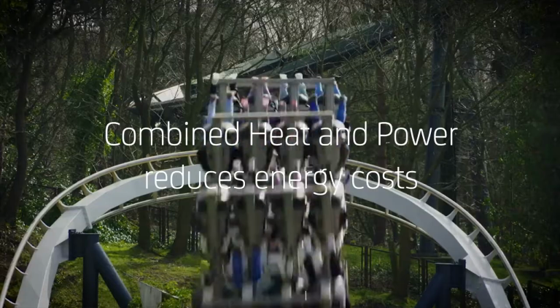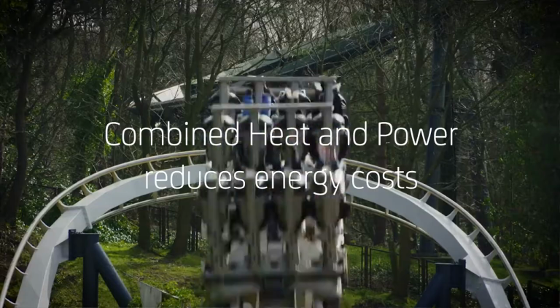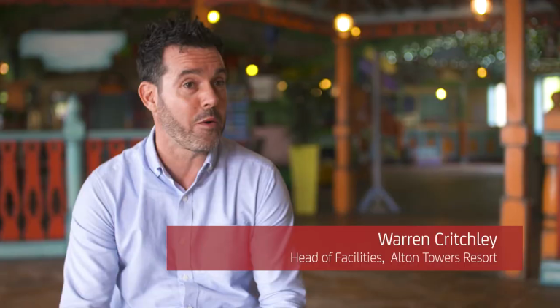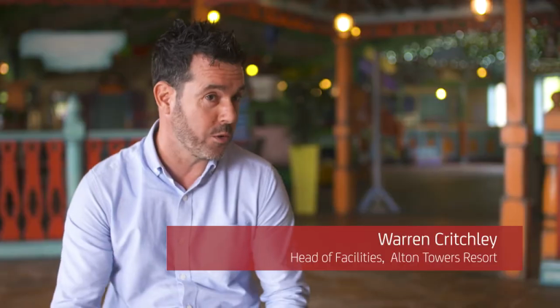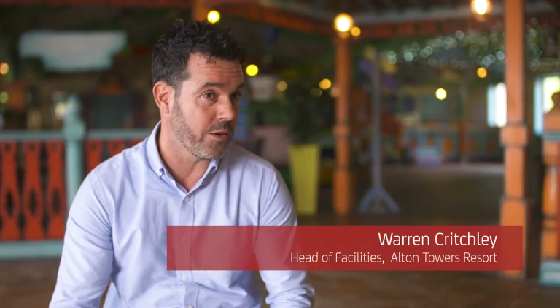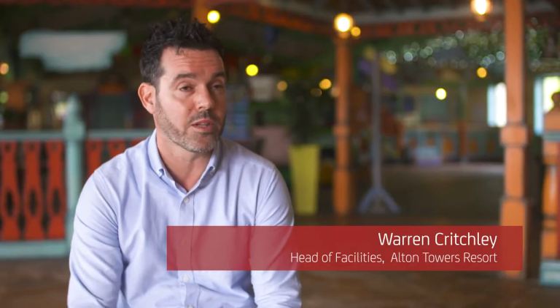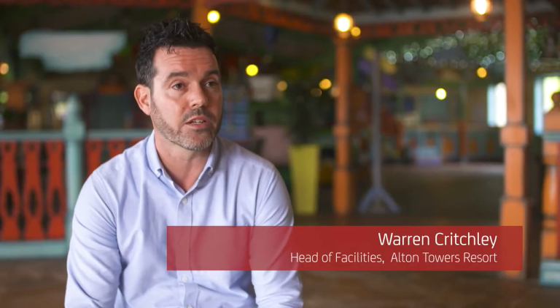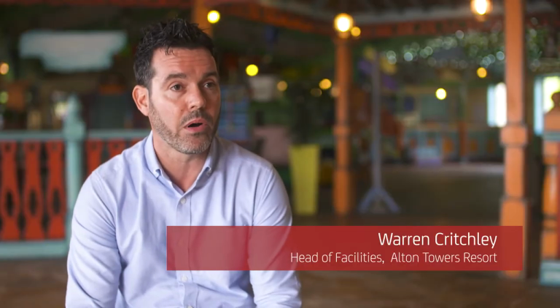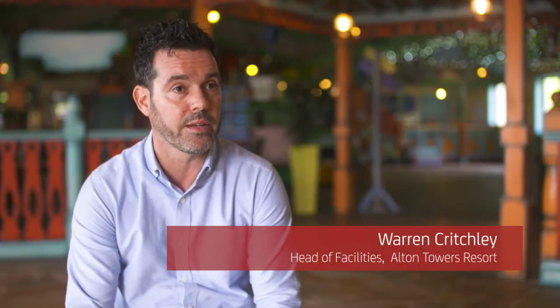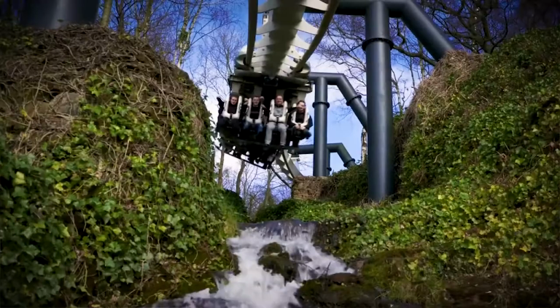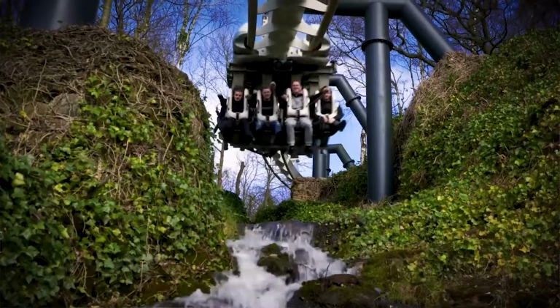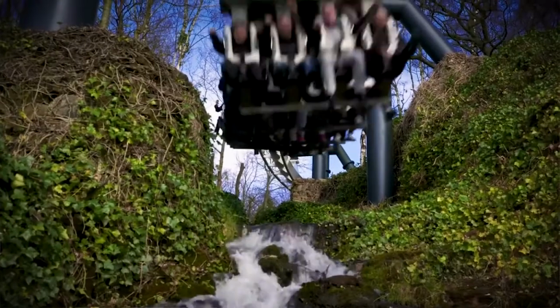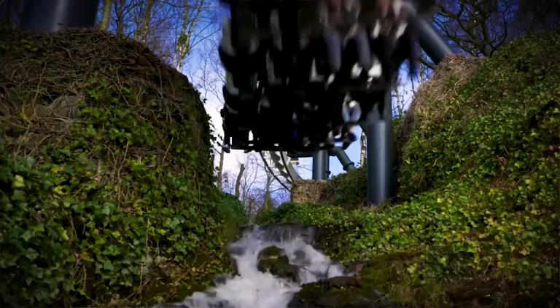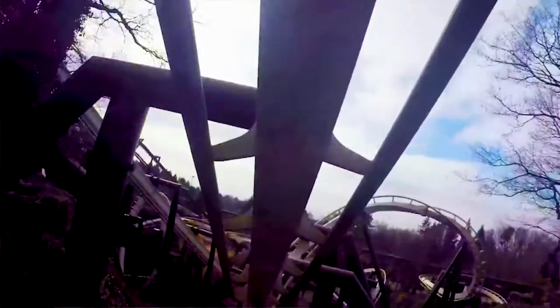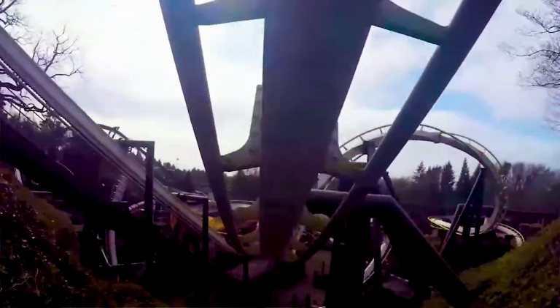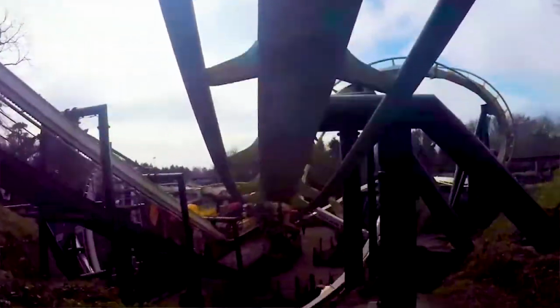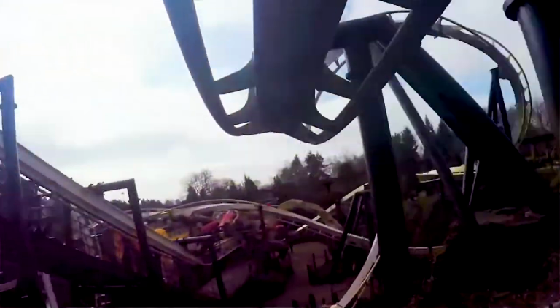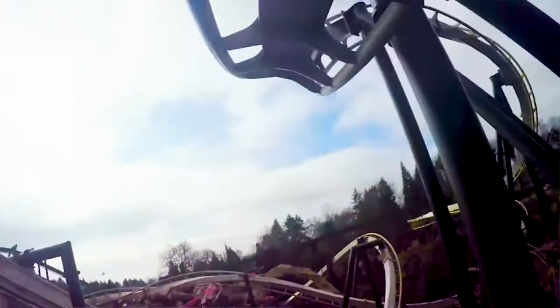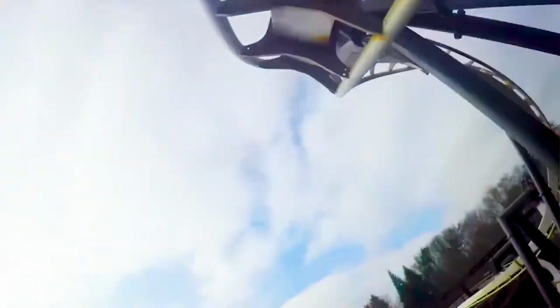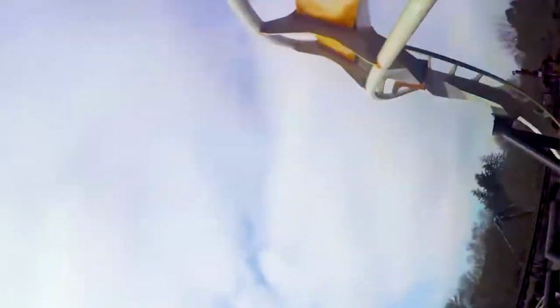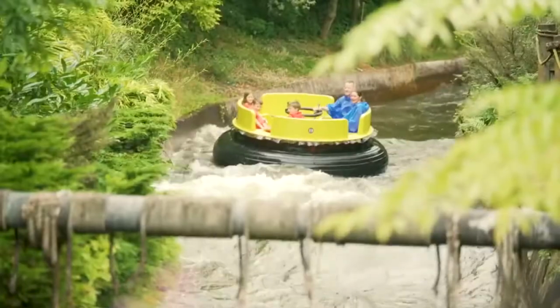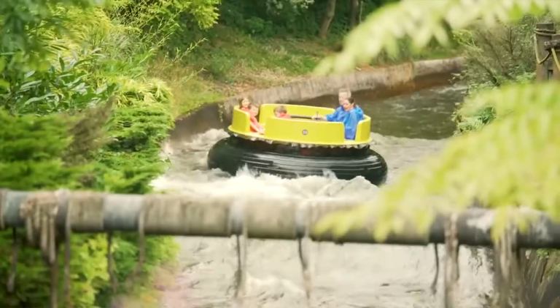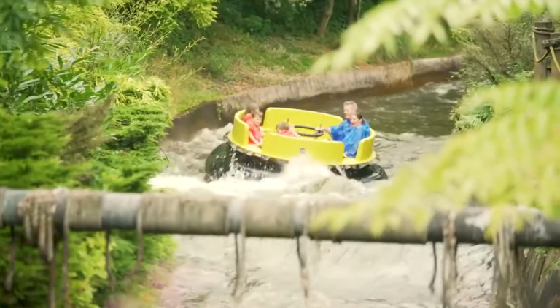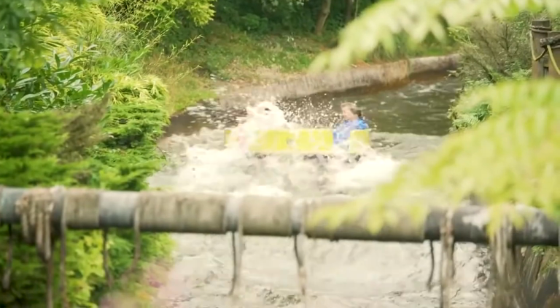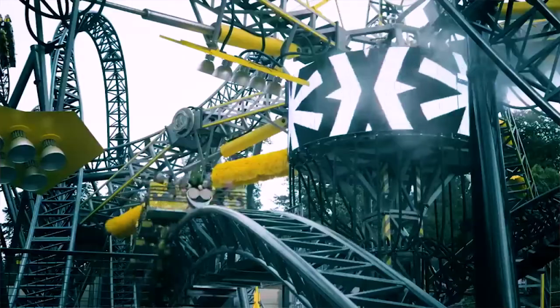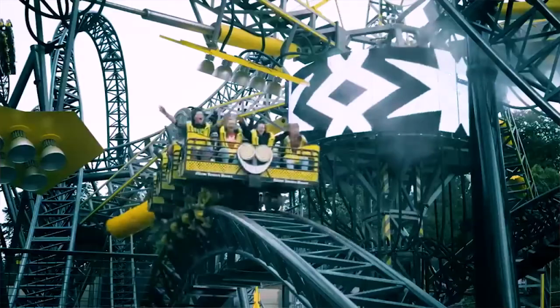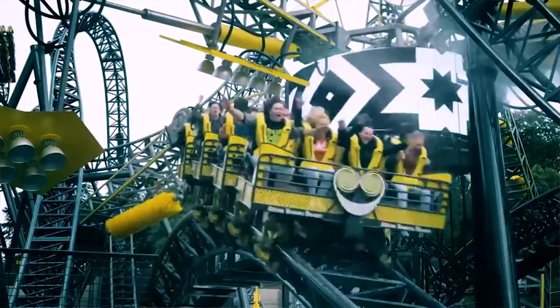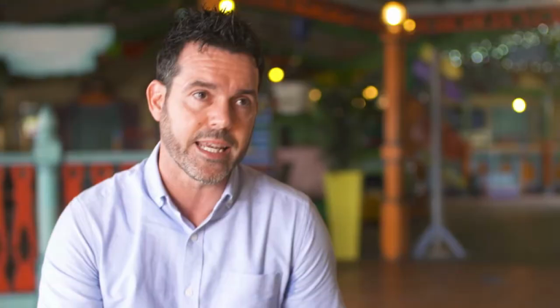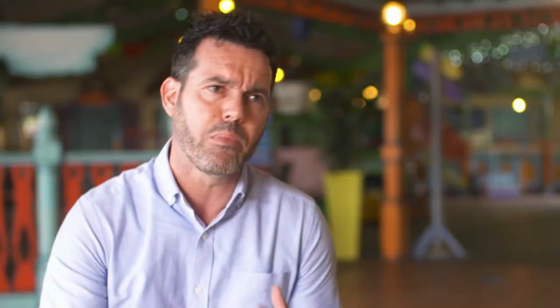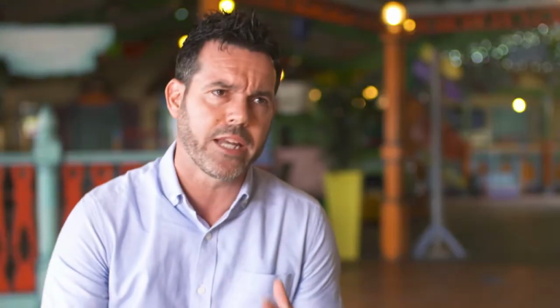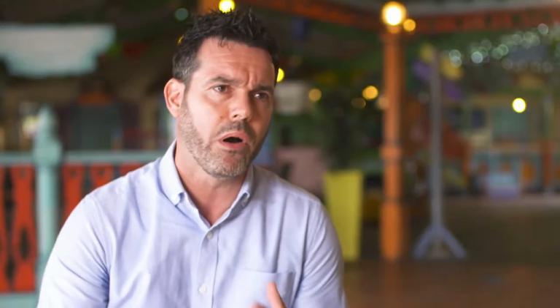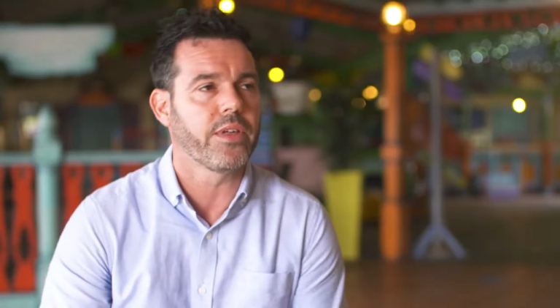Most people know about Alton Towers — it's the biggest theme park in the UK, one of the best theme parks probably in Europe. There's 550 acres of attractions and the accommodation sector is a key part, an integral part of that.